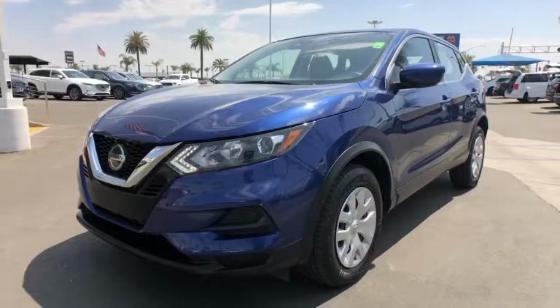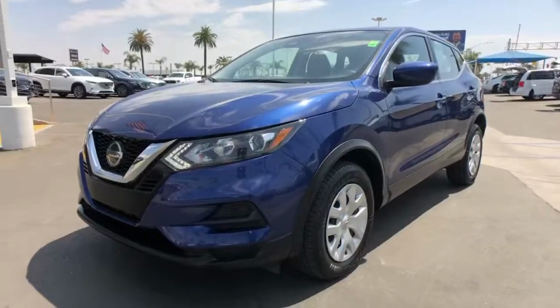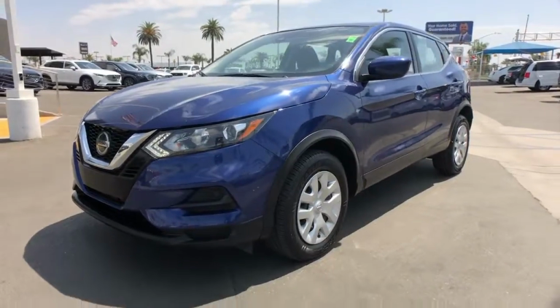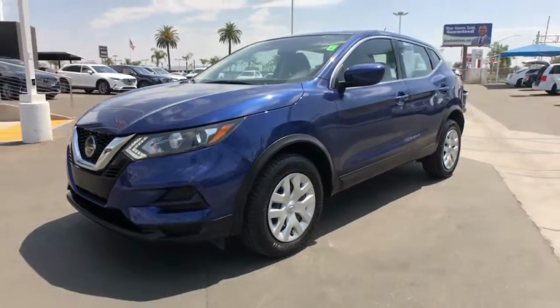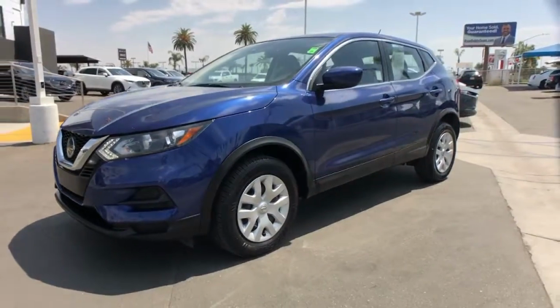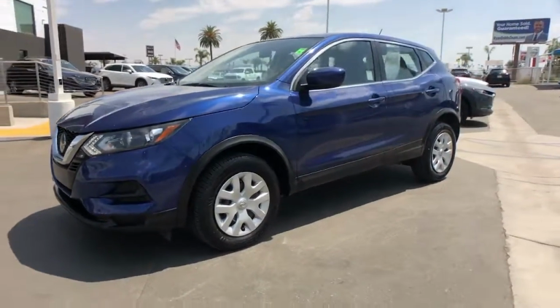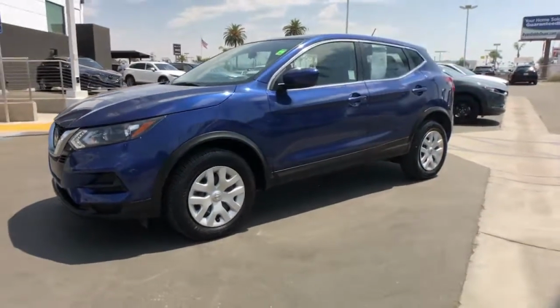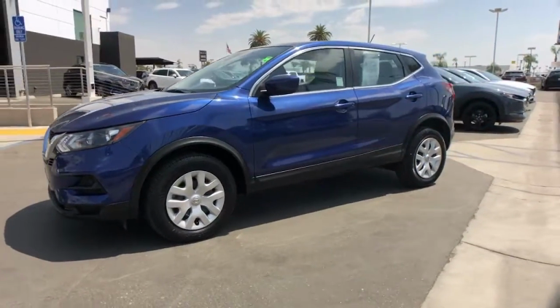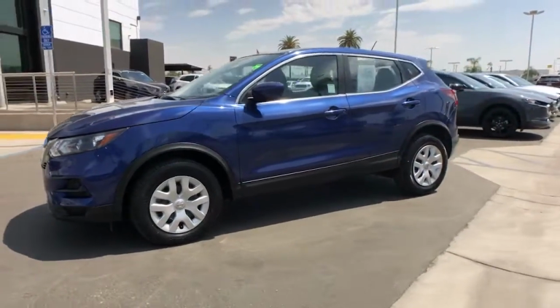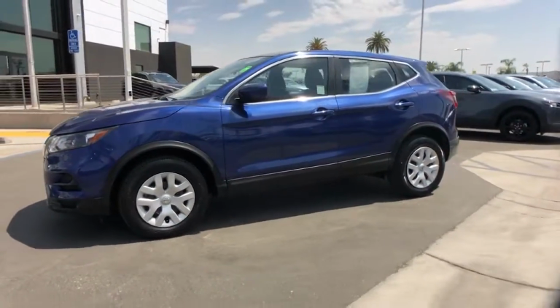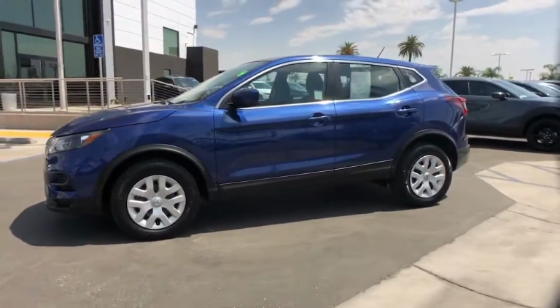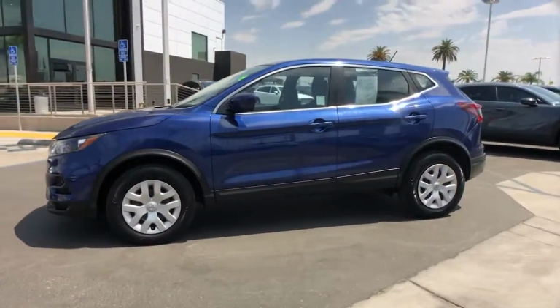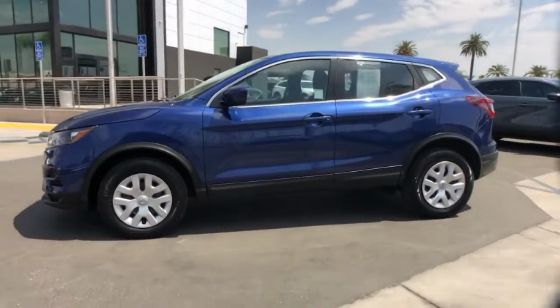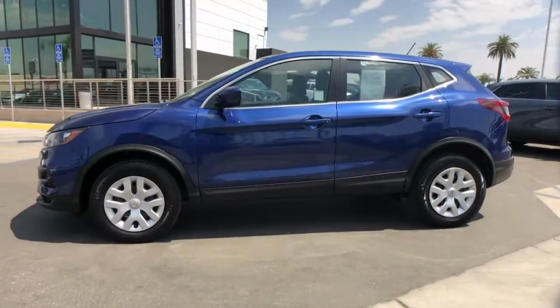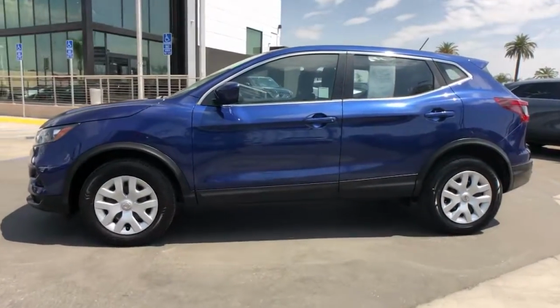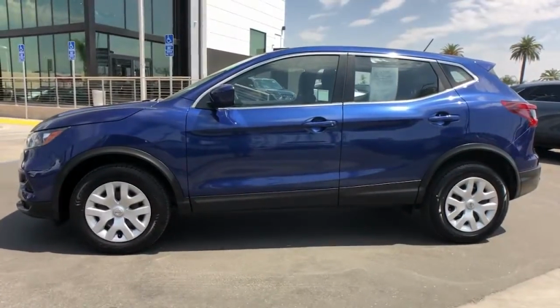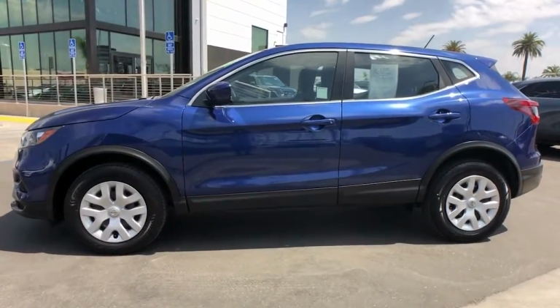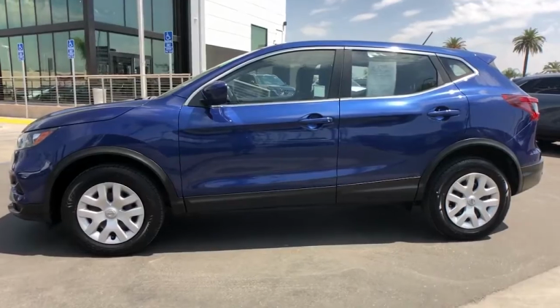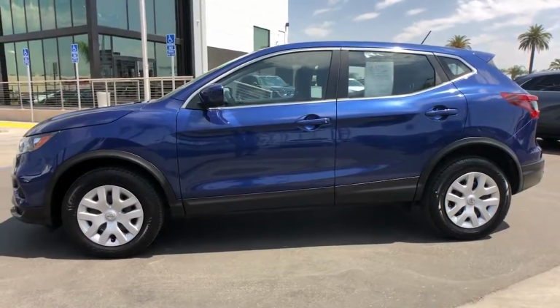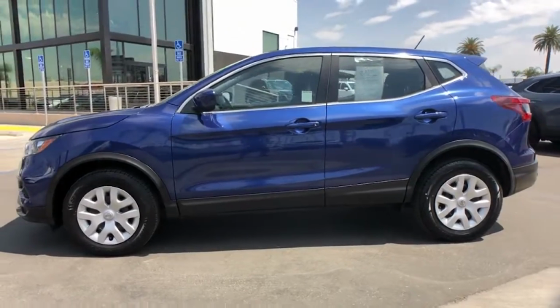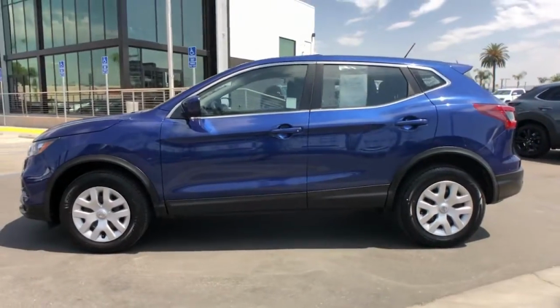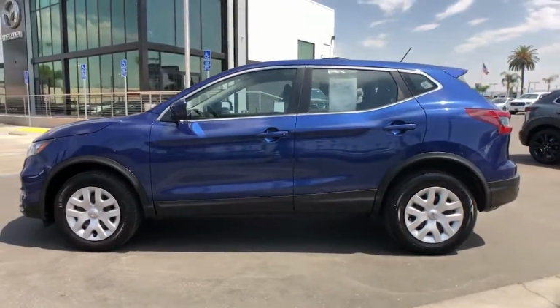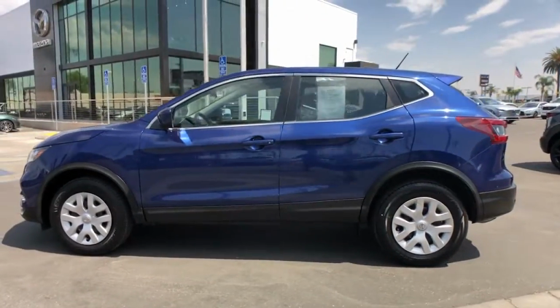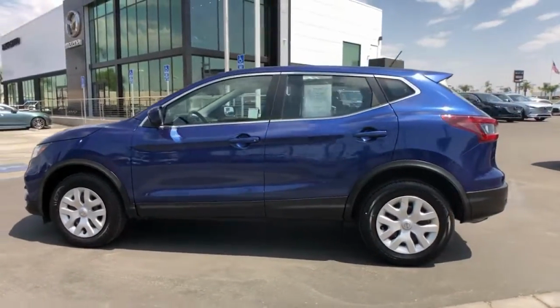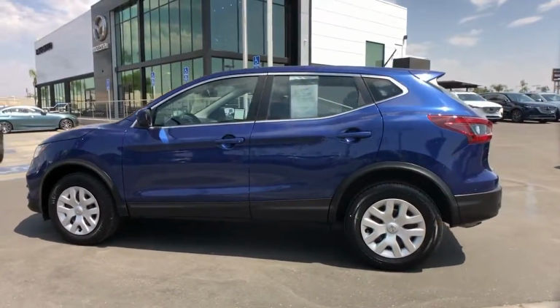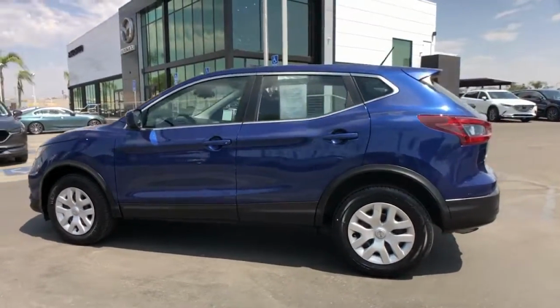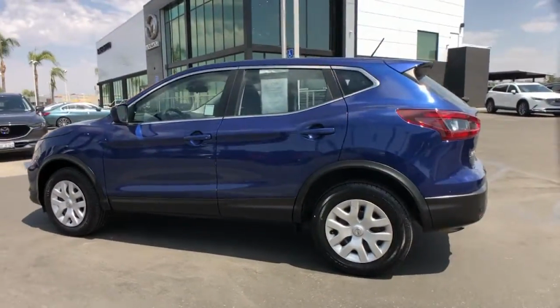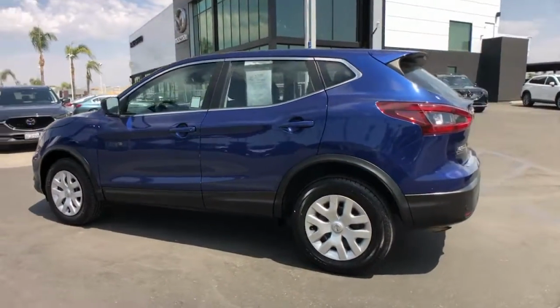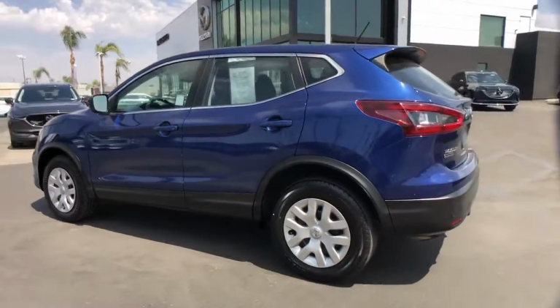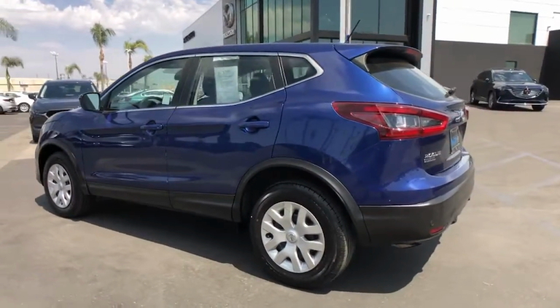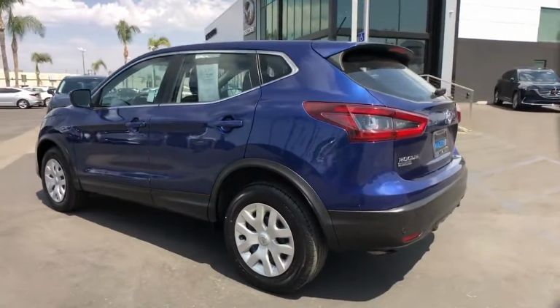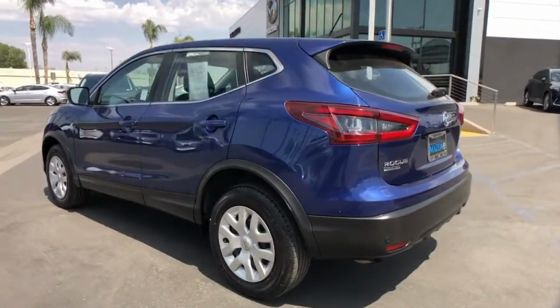You will love the features of this 2020 Nissan Rogue Sport. This vehicle is an outstanding buy with fewer than 60,000 miles on the odometer.